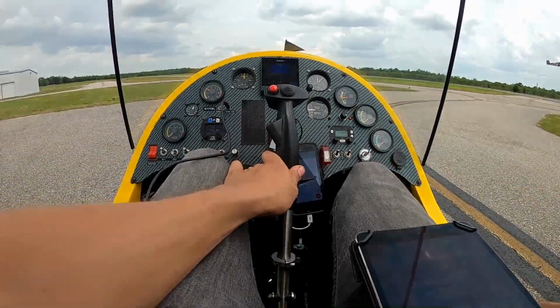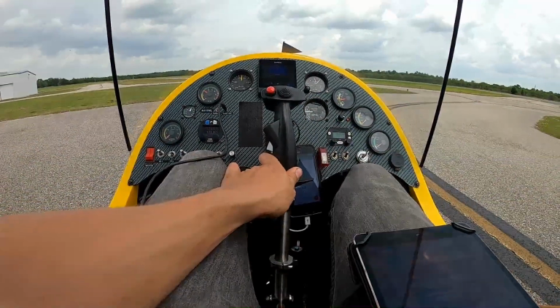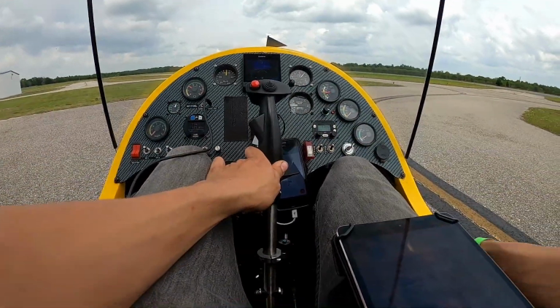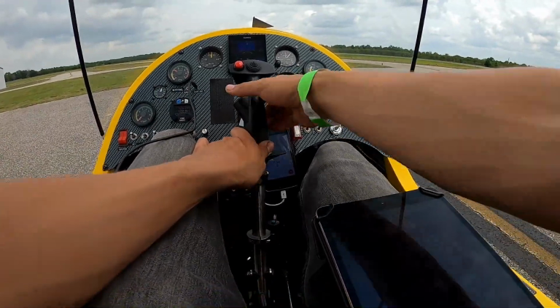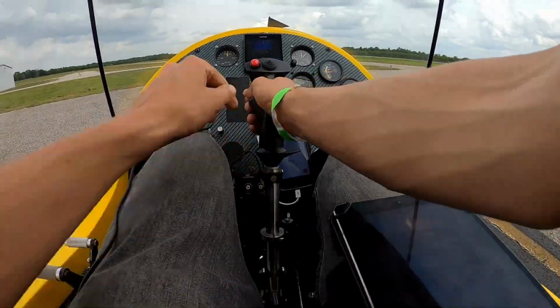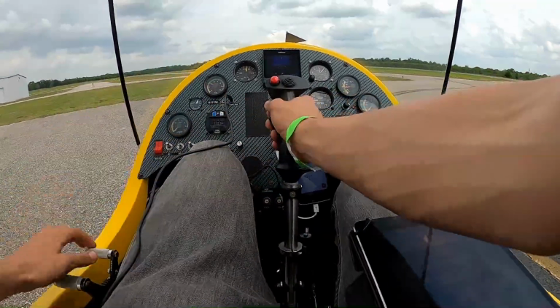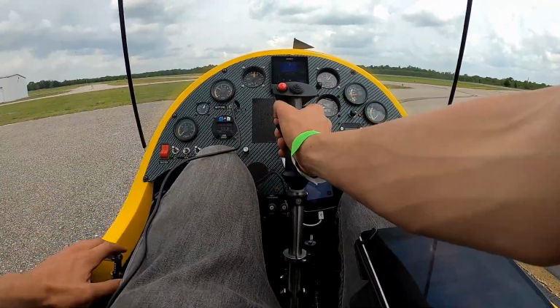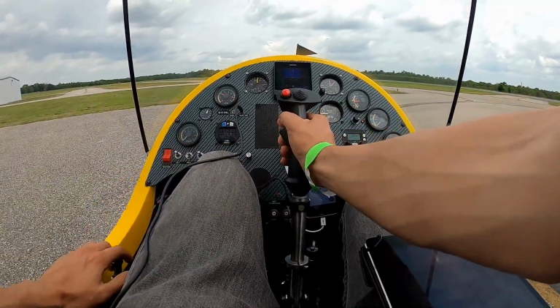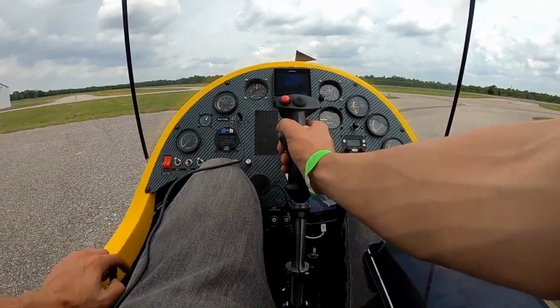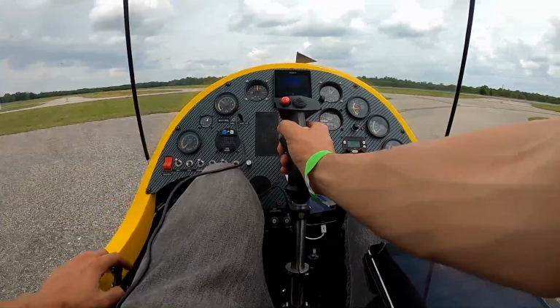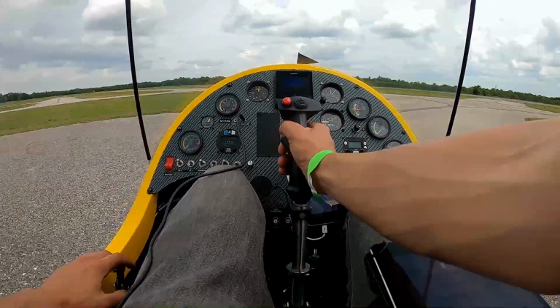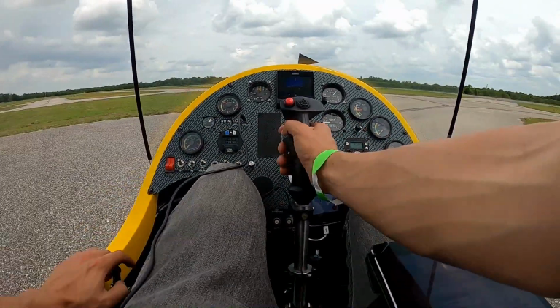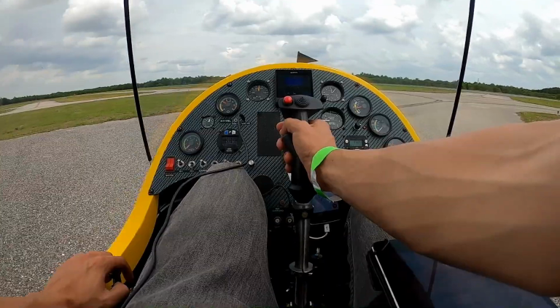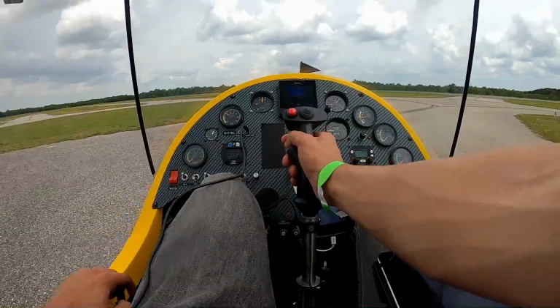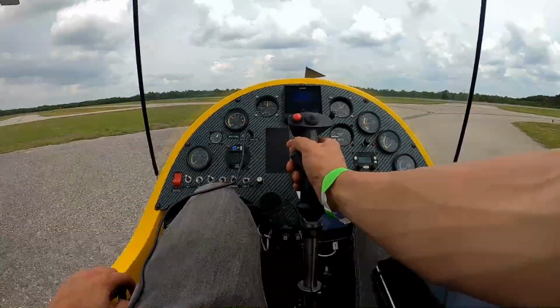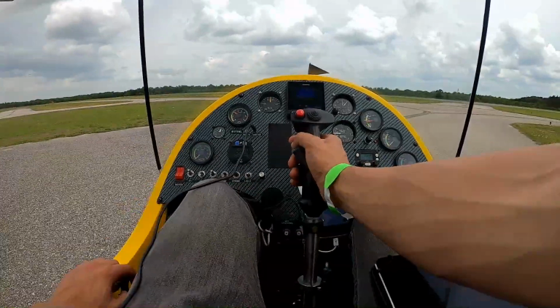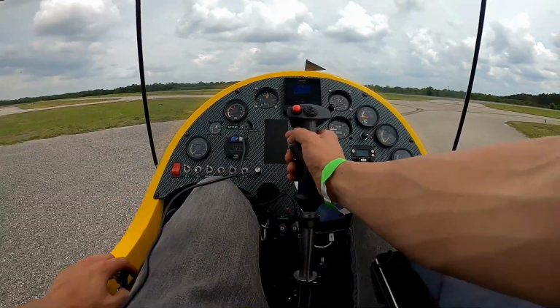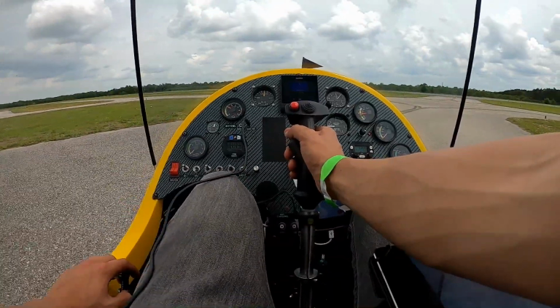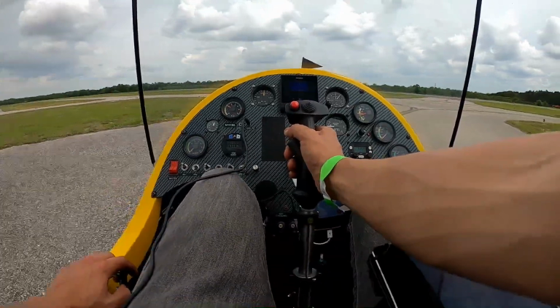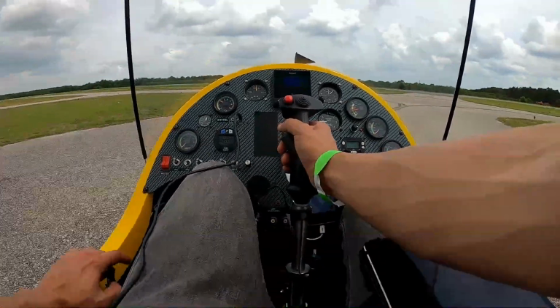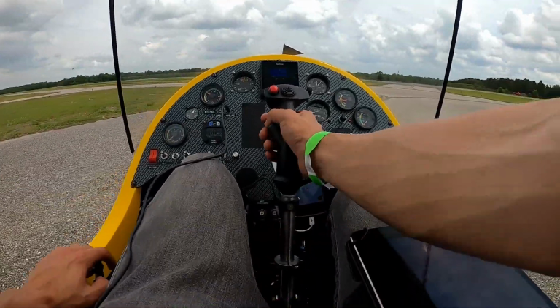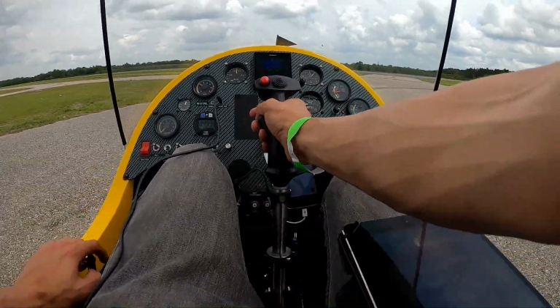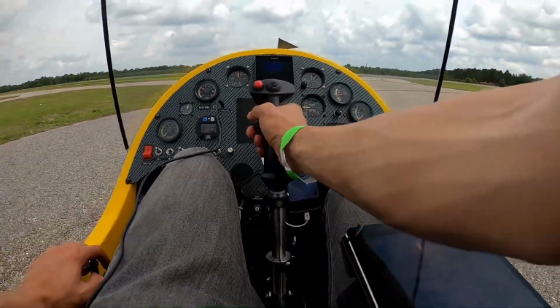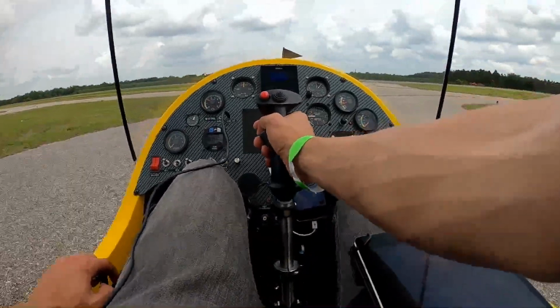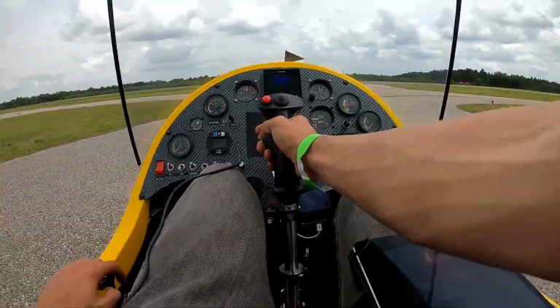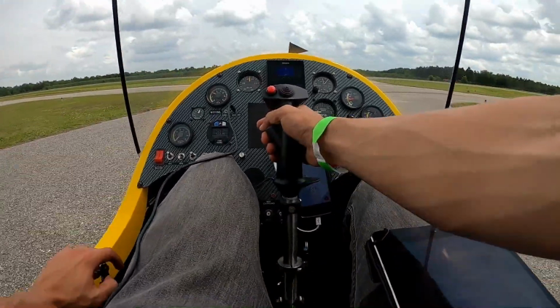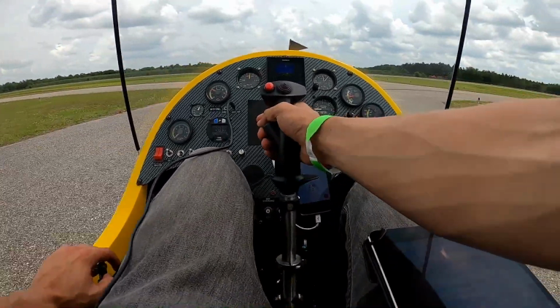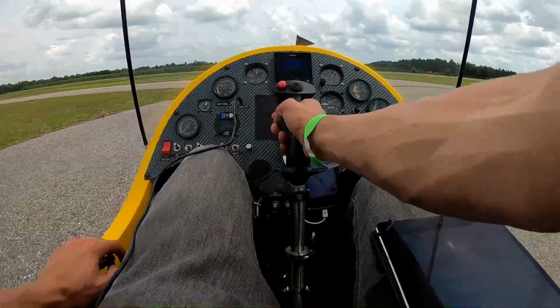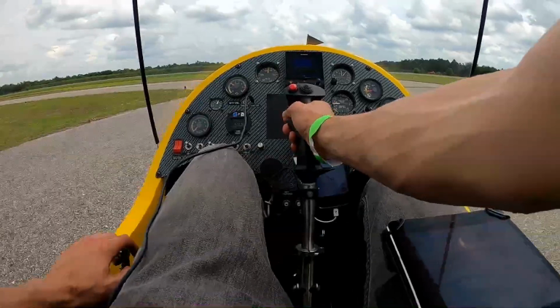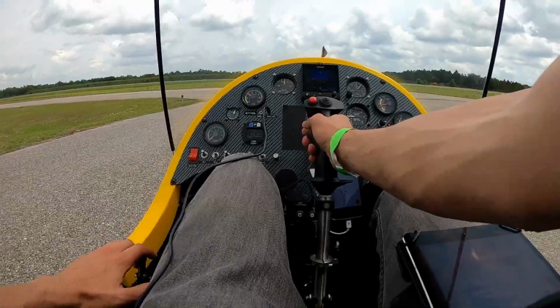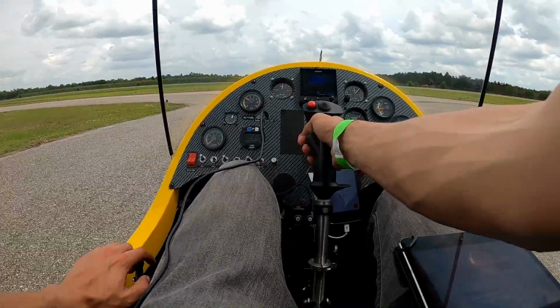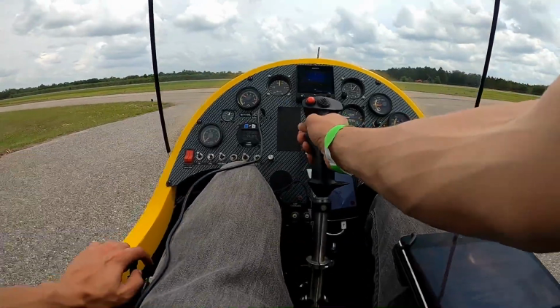Good afternoon everybody, welcome to the AR-1 1 November Lima, and the first ever demonstration of the gyro warning system.